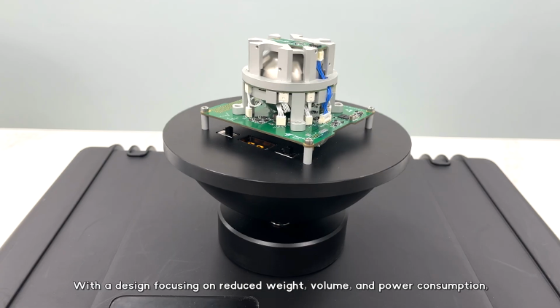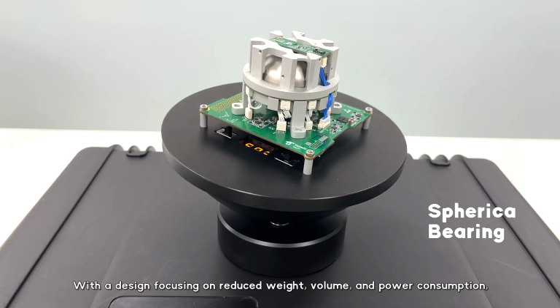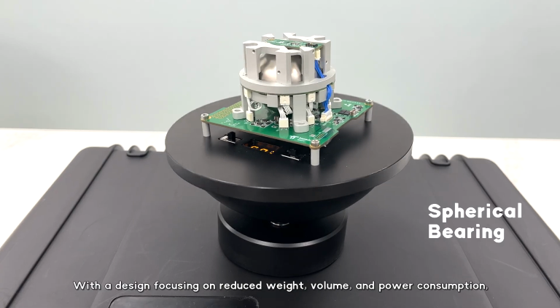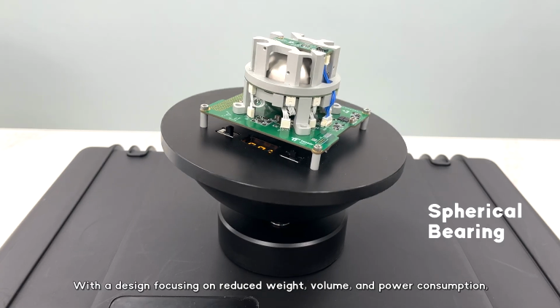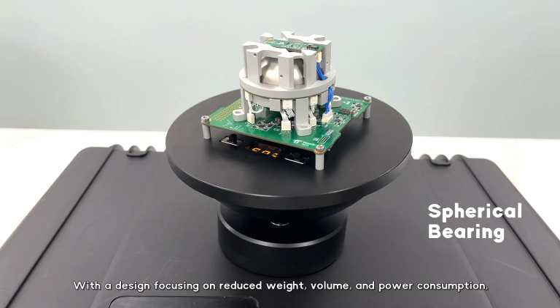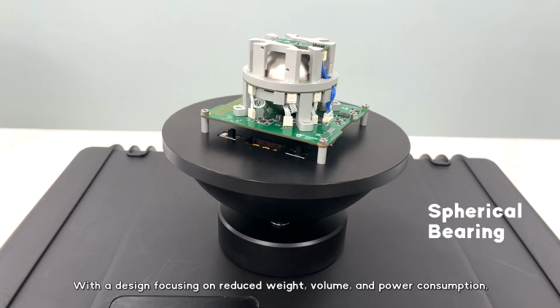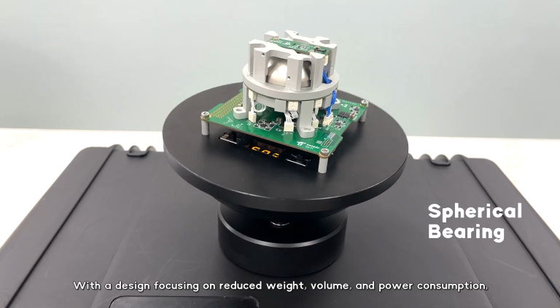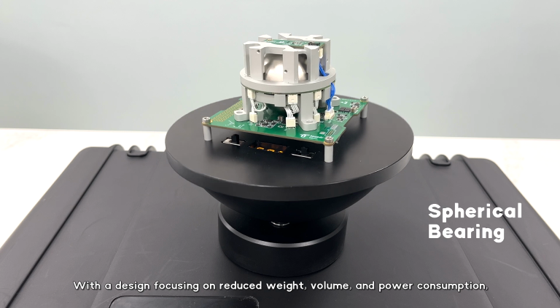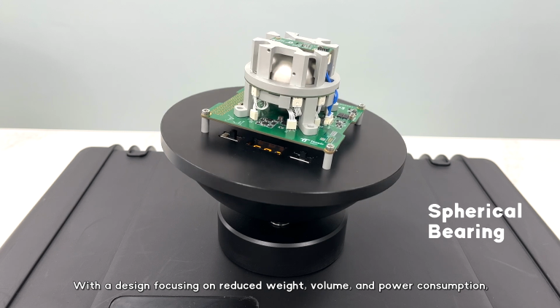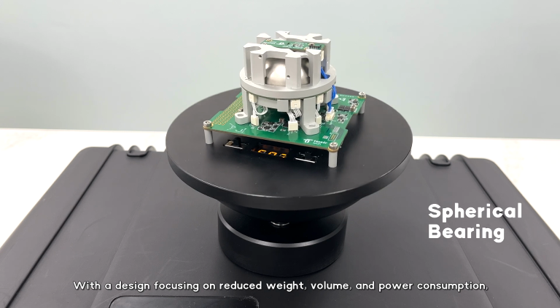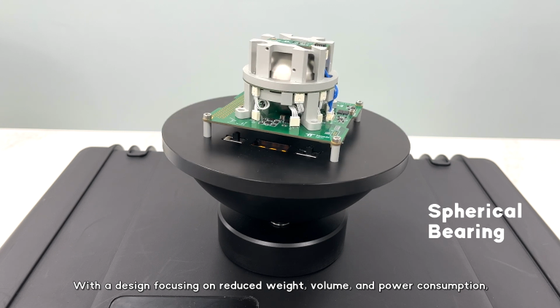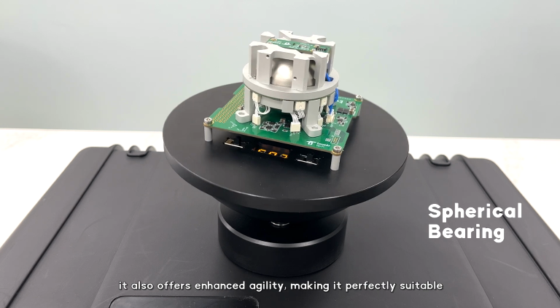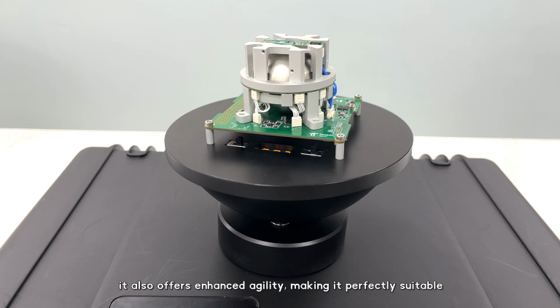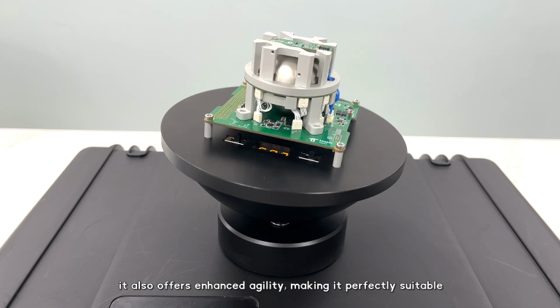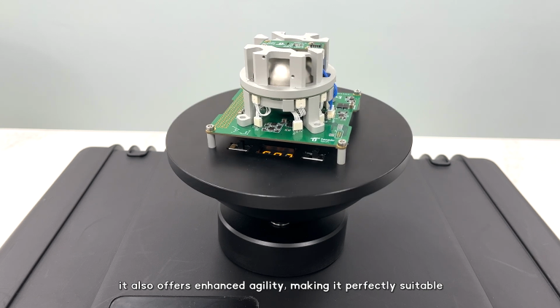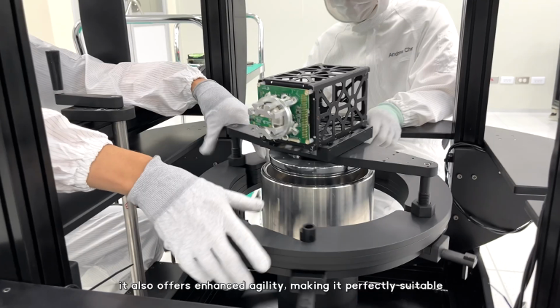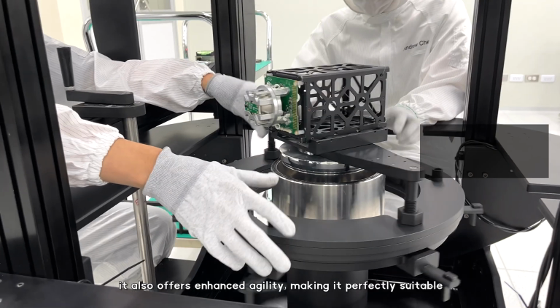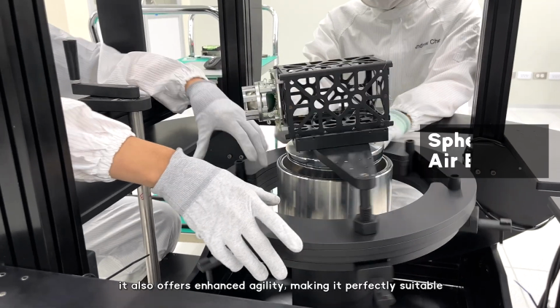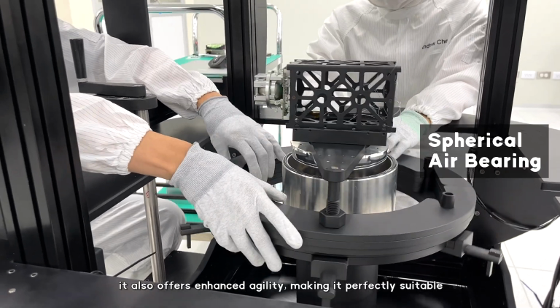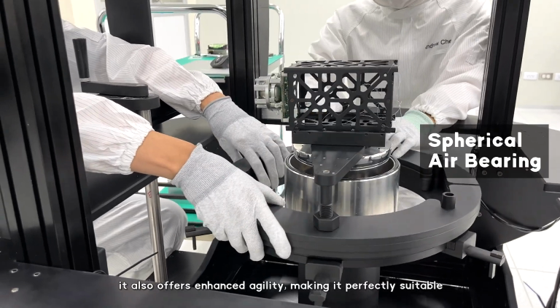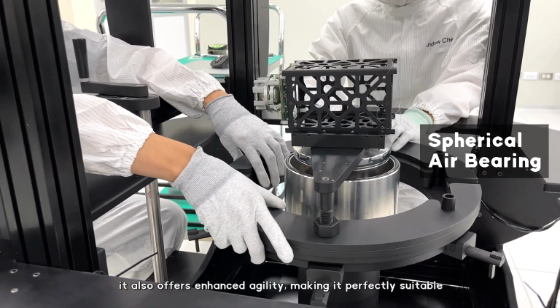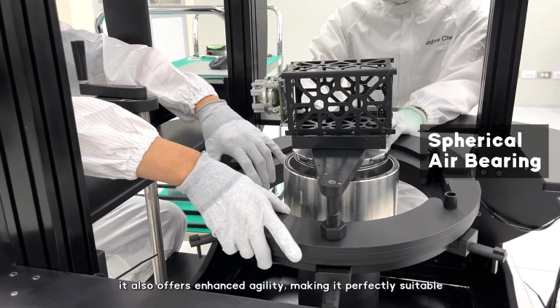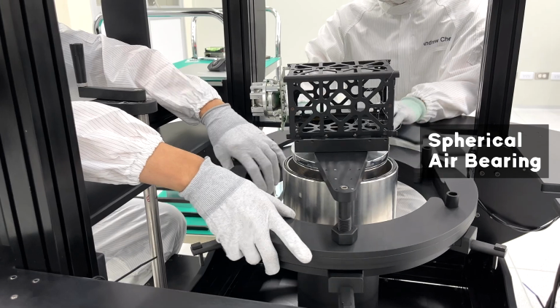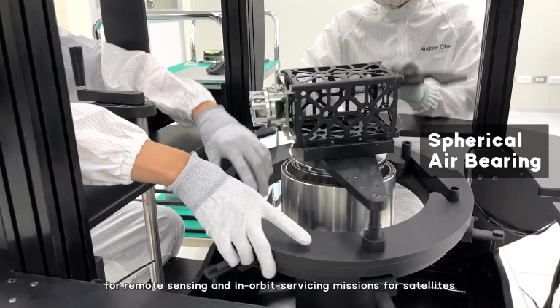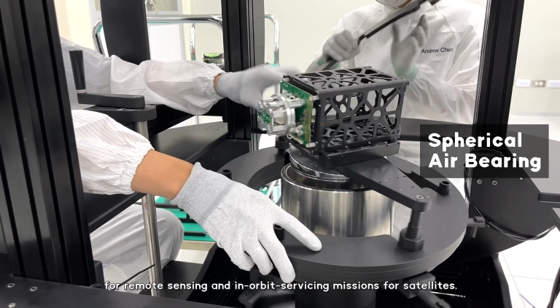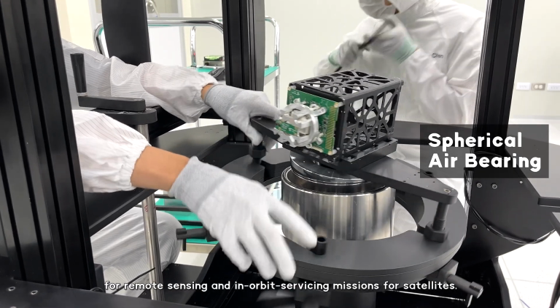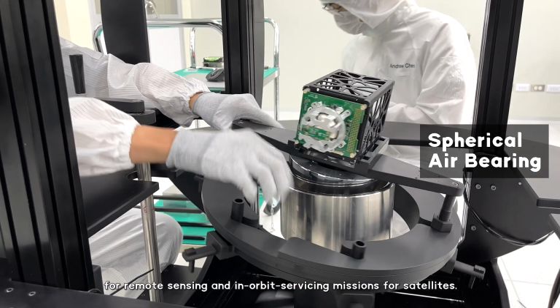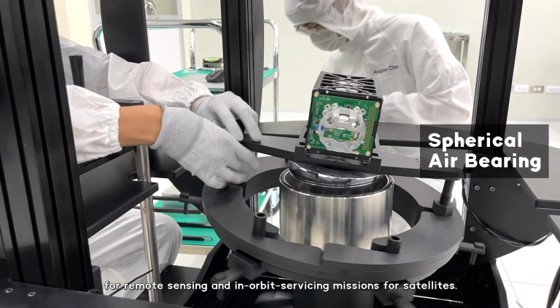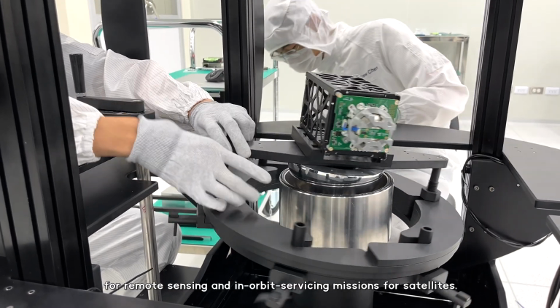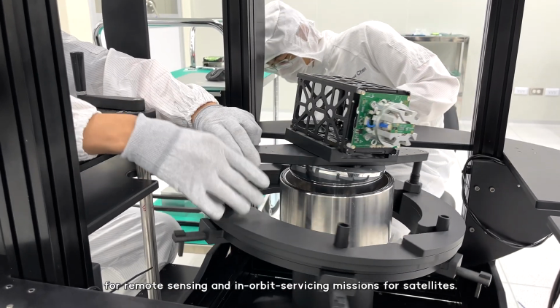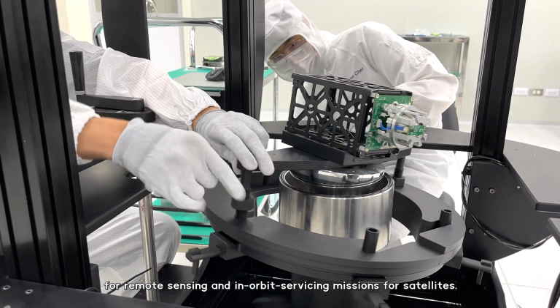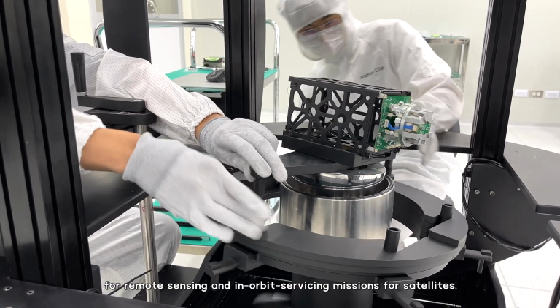With a design focusing on reduced weight, volume, and power consumption, it also offers enhanced agility, making it perfectly suitable for remote sensing and in-orbit servicing missions for satellites.